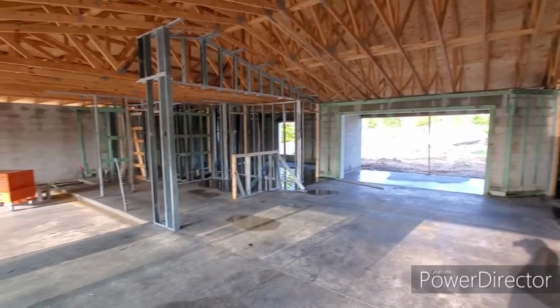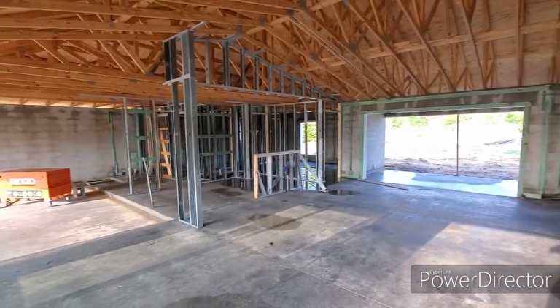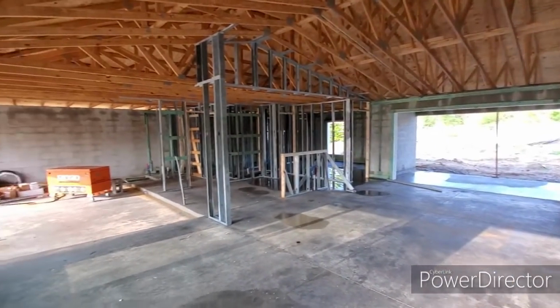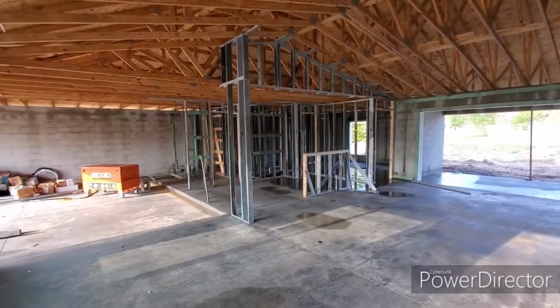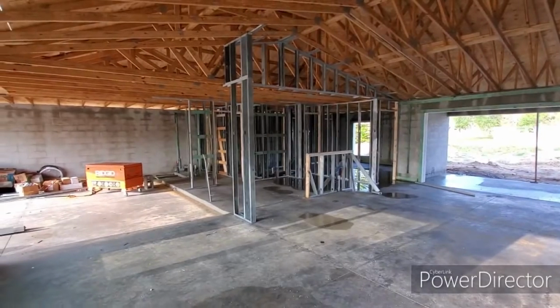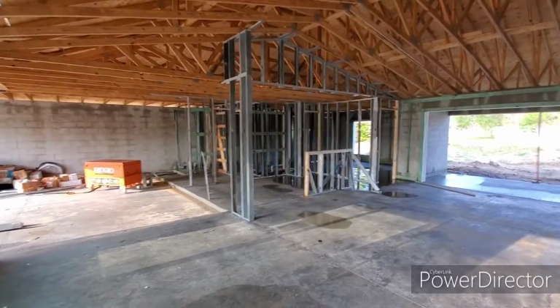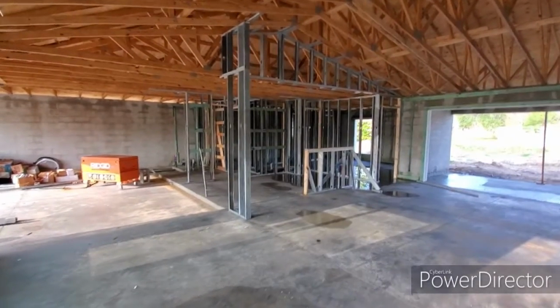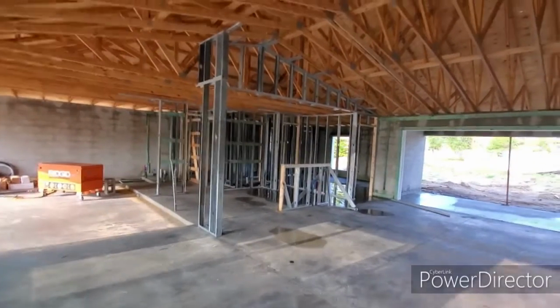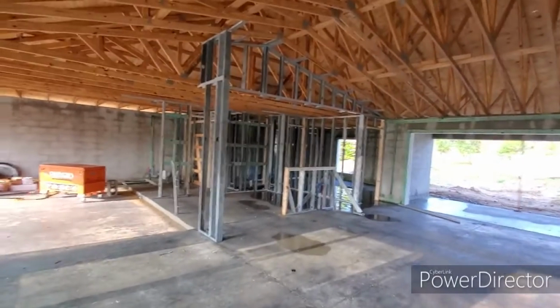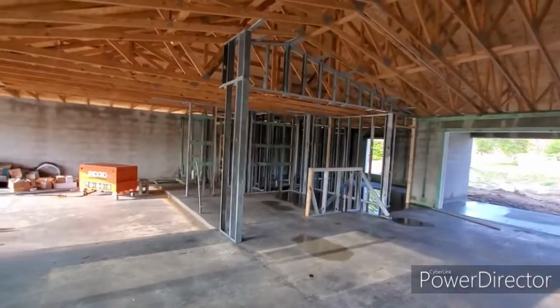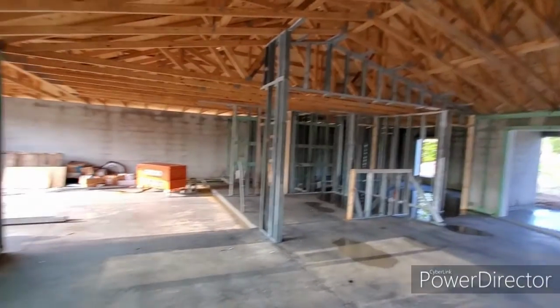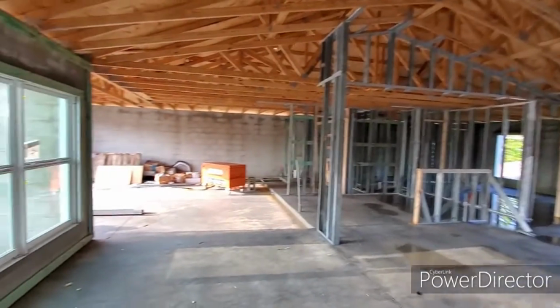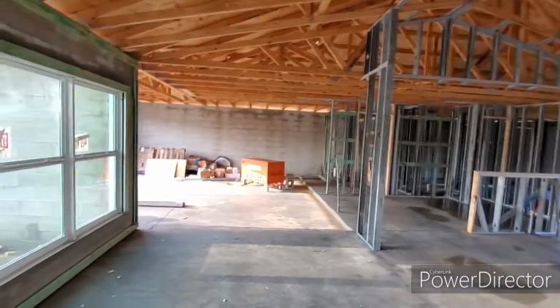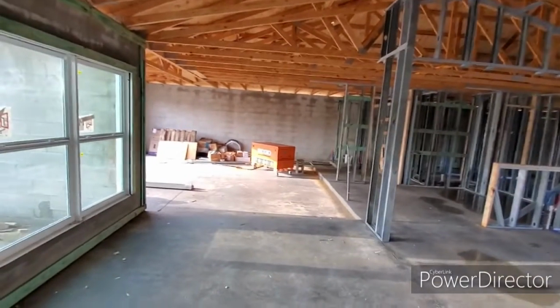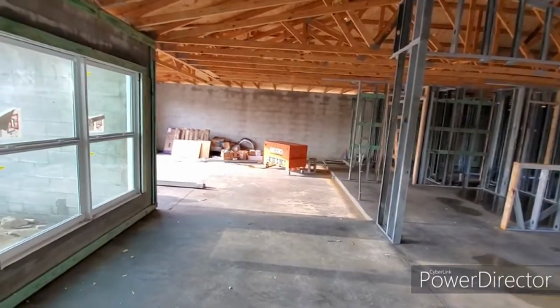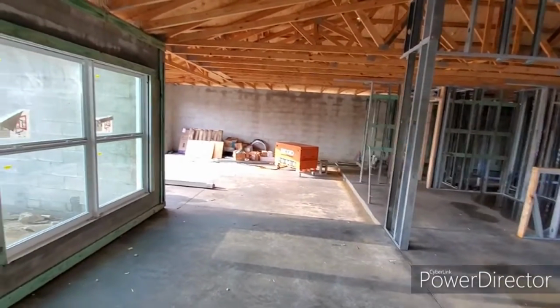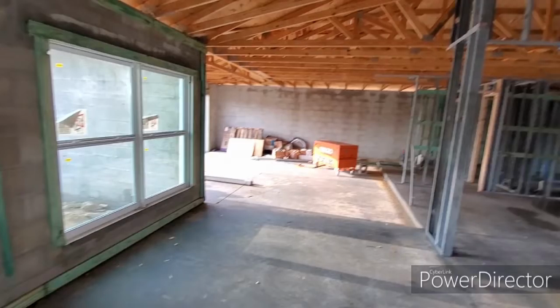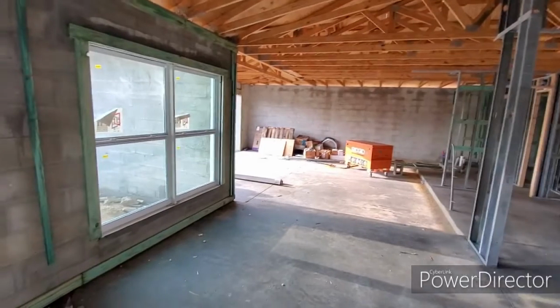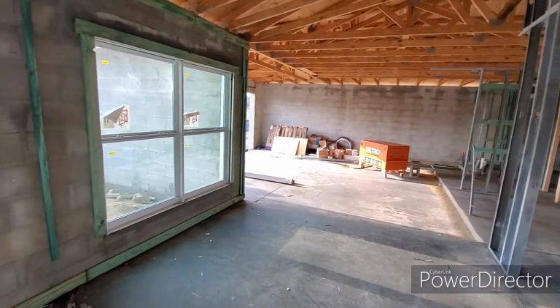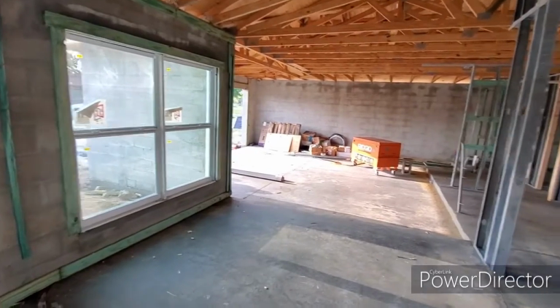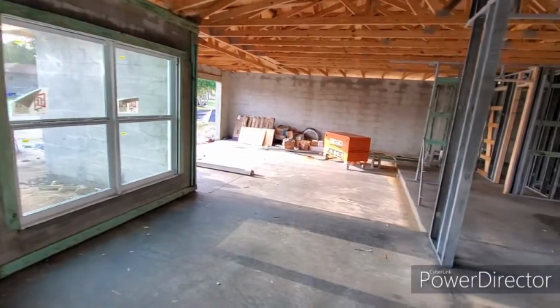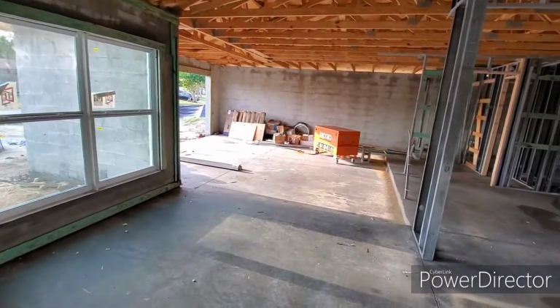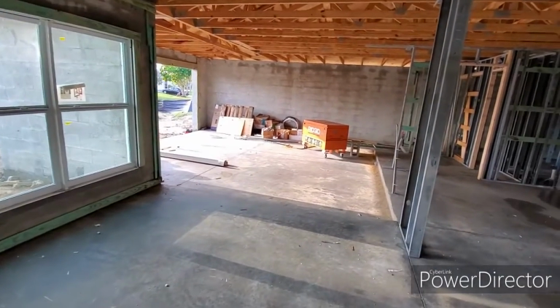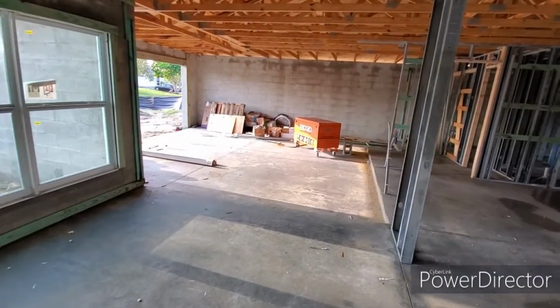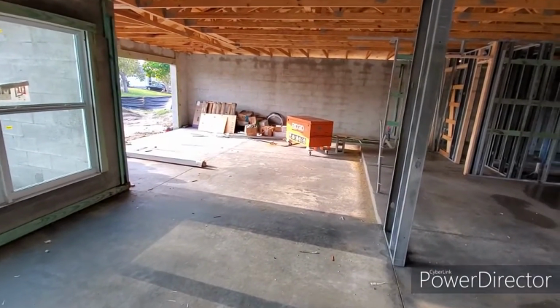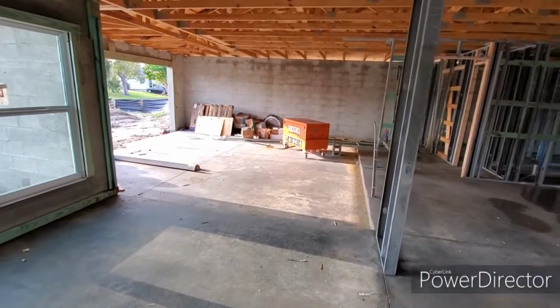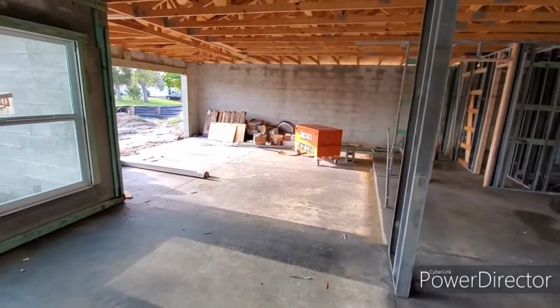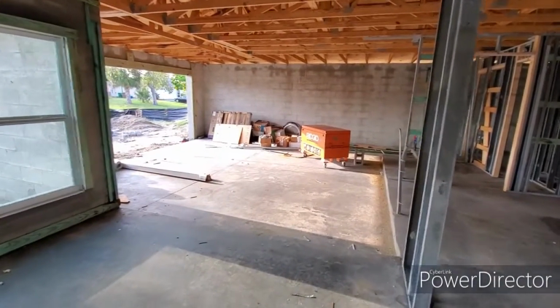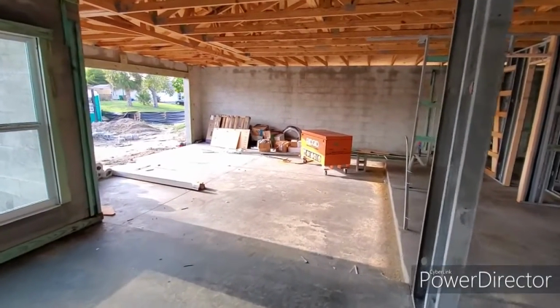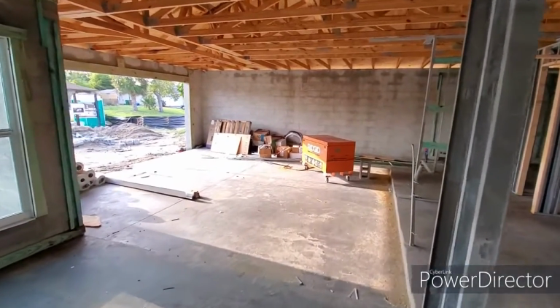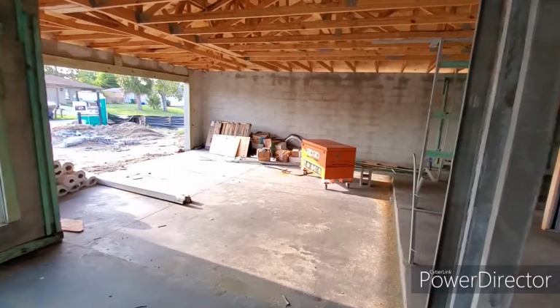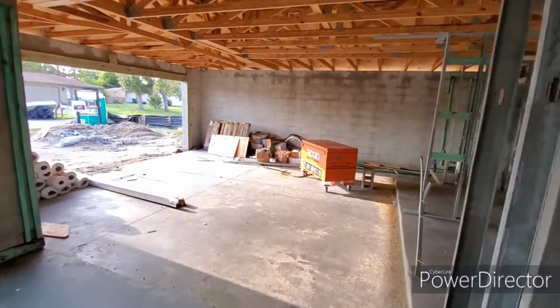Looking to my left, it's starting to get framed in here — mostly framed. You can see right into the garage right now, but this is your dining room and this wall will be completely framed shut here. Big two-car garage.